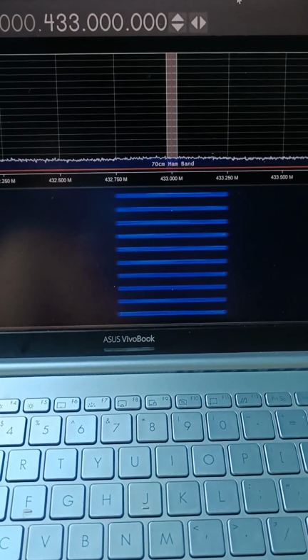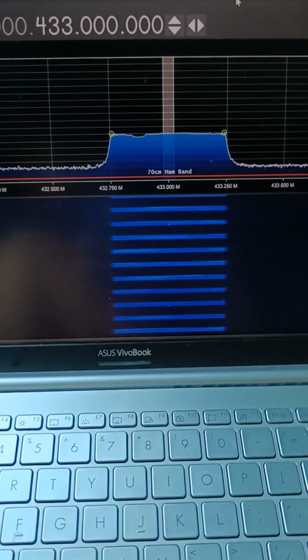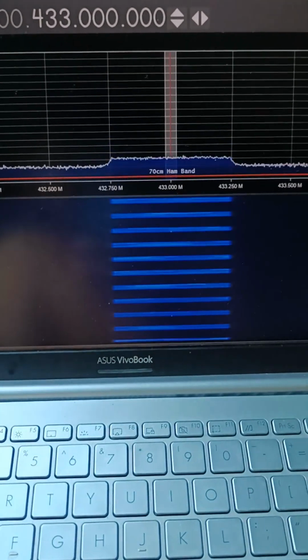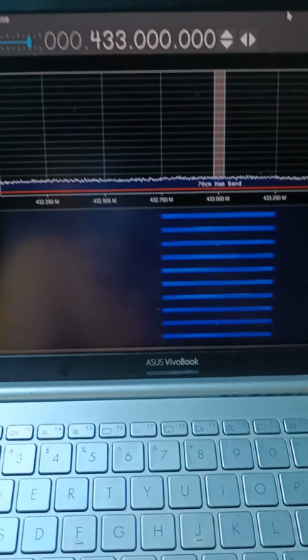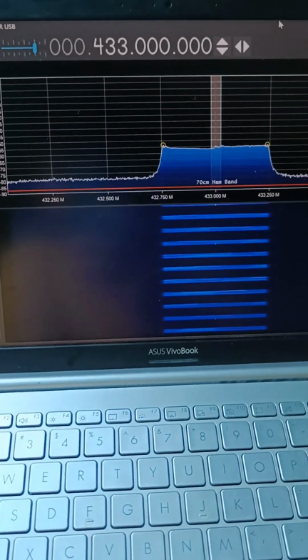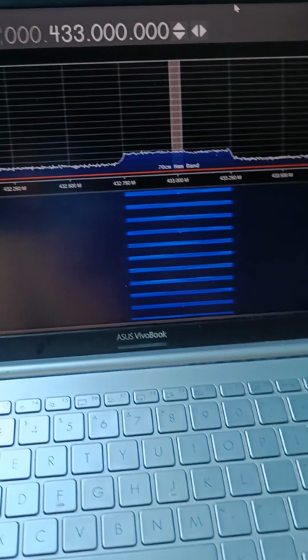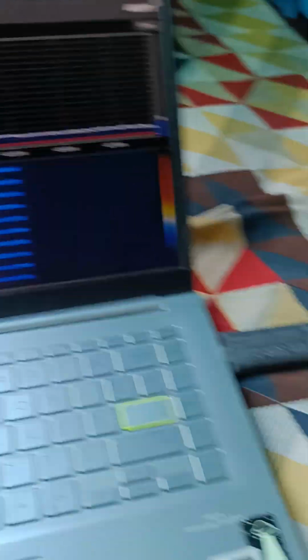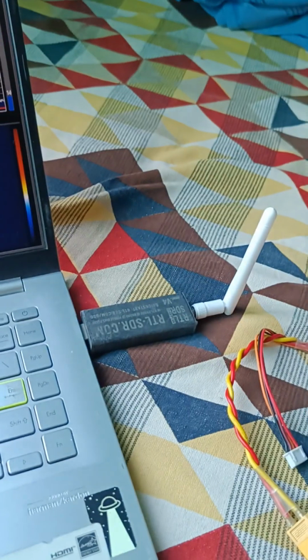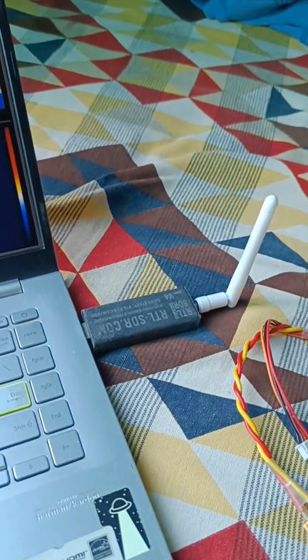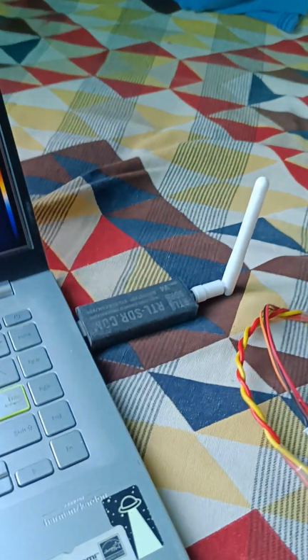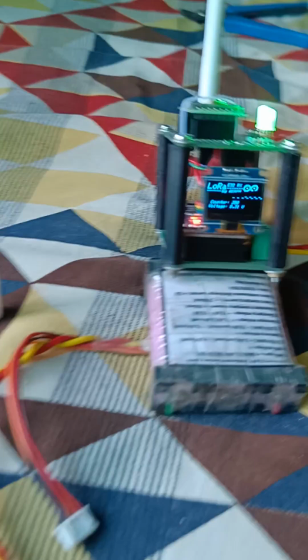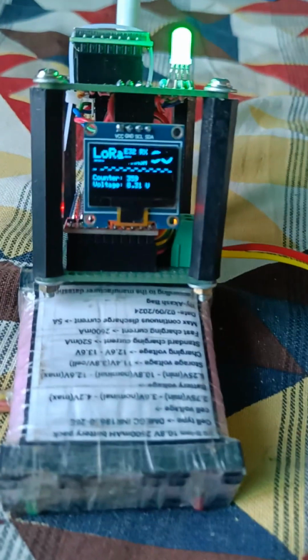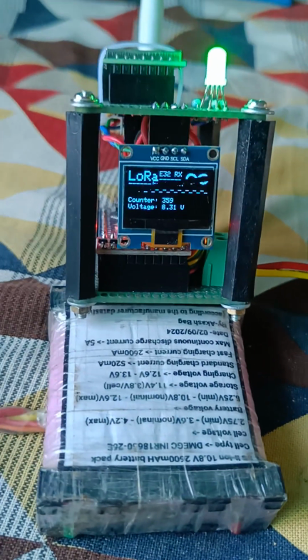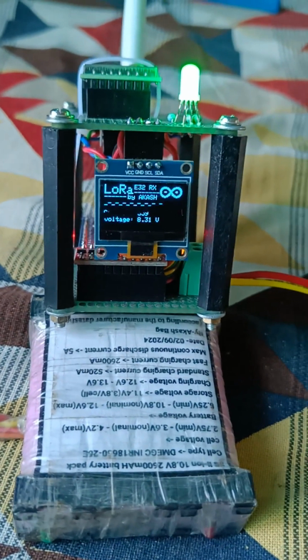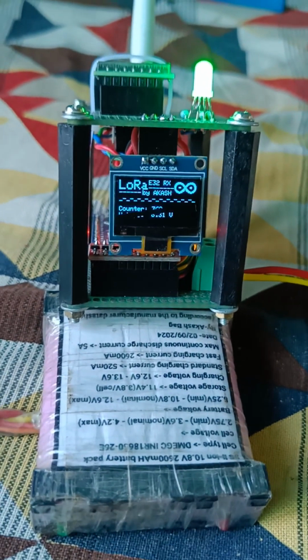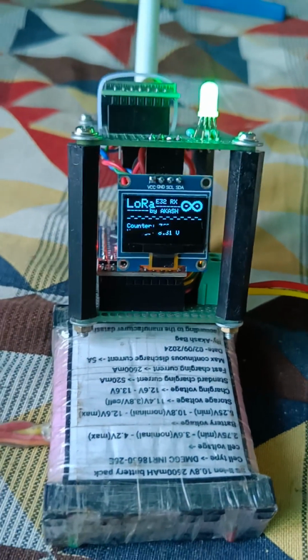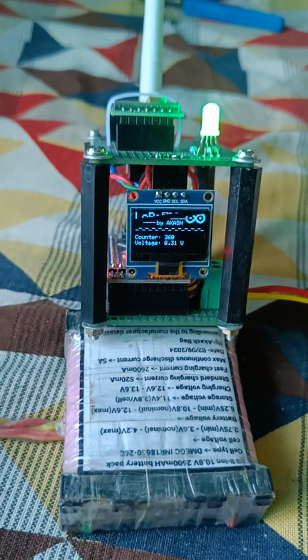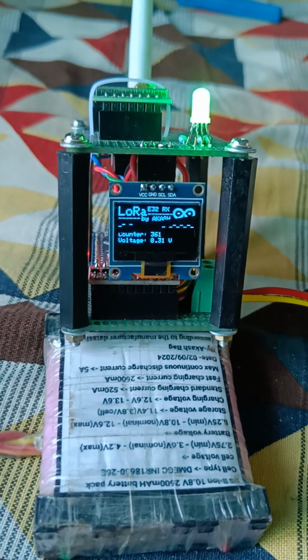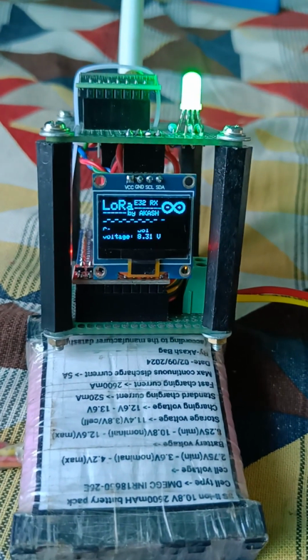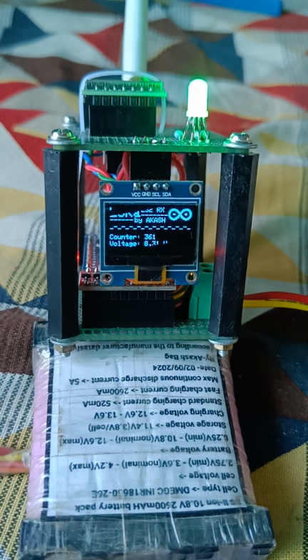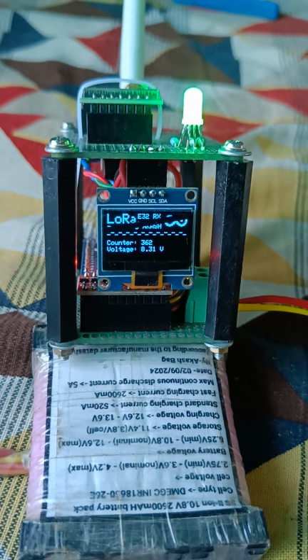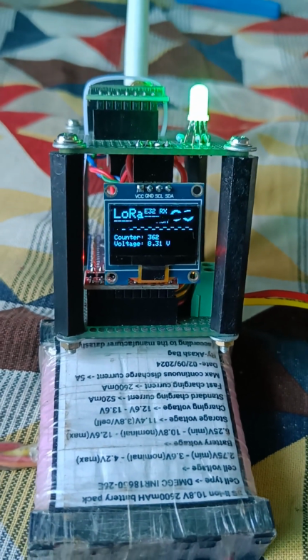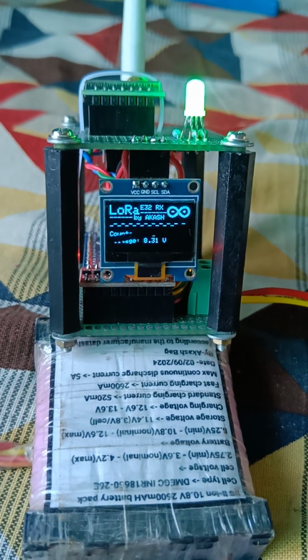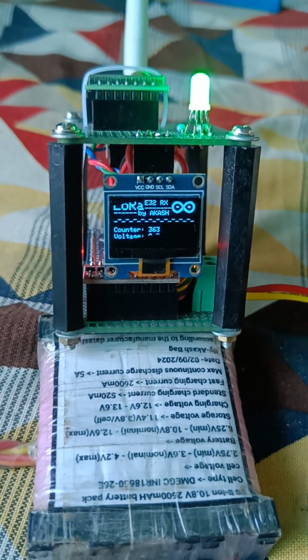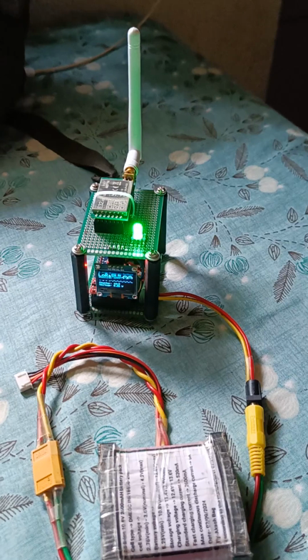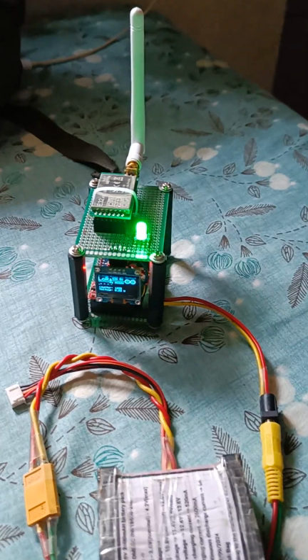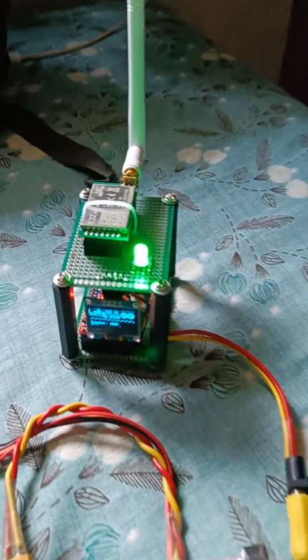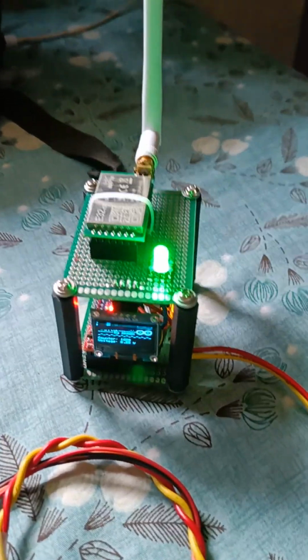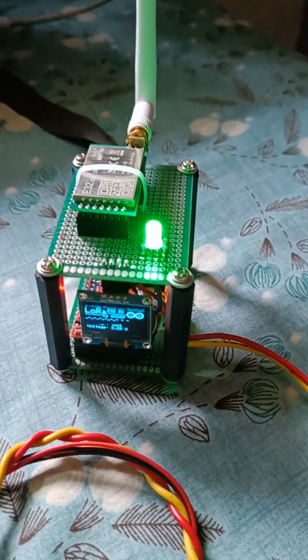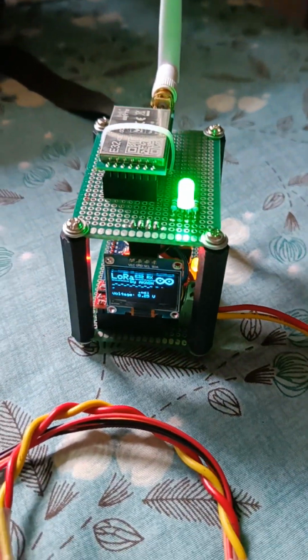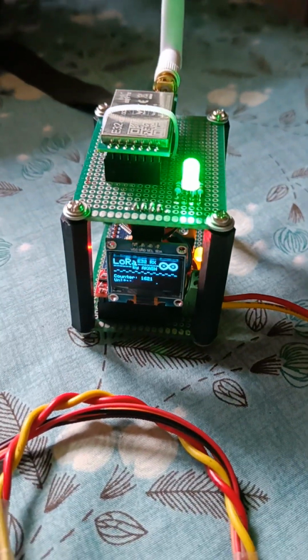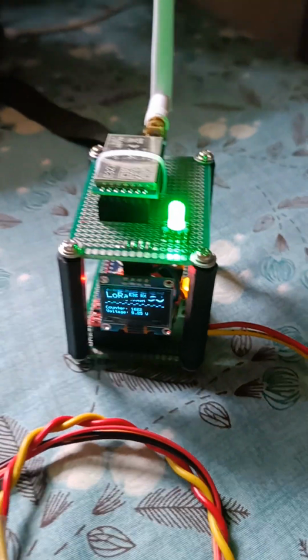Here you can see the transmitted signal from the LoRa module on my laptop screen using RTL-SDR. This is the receiver module, and you can watch the battery voltage and counter as well.